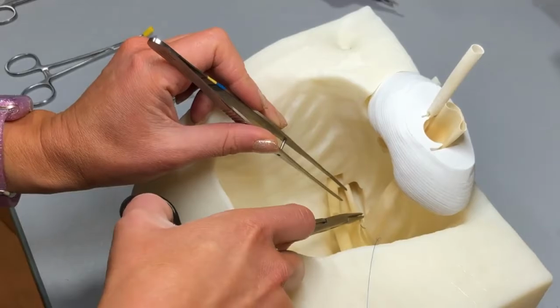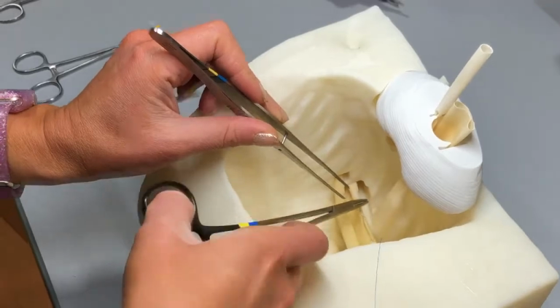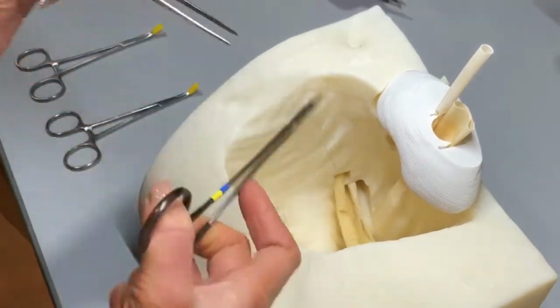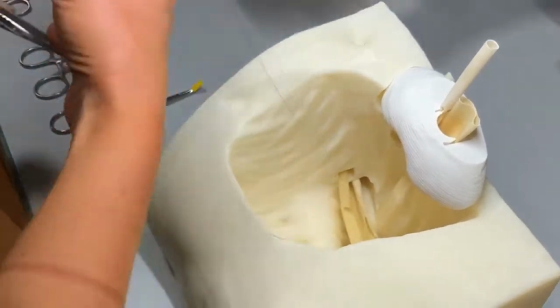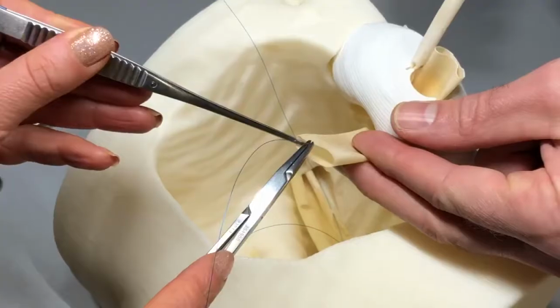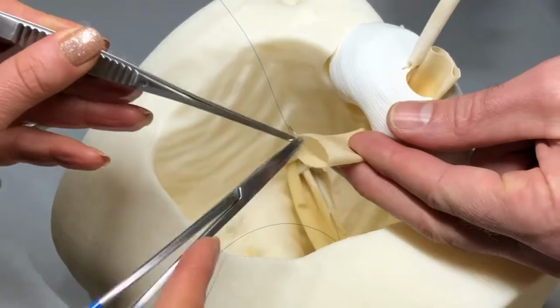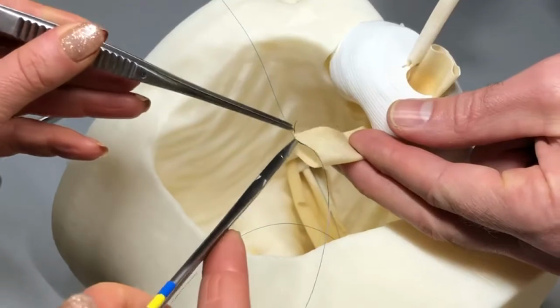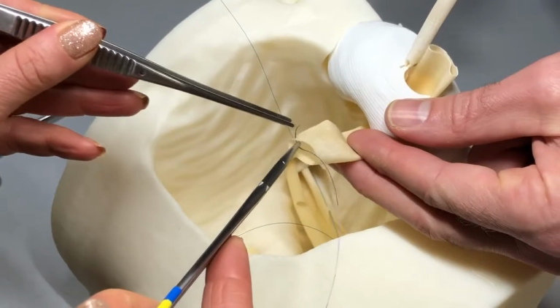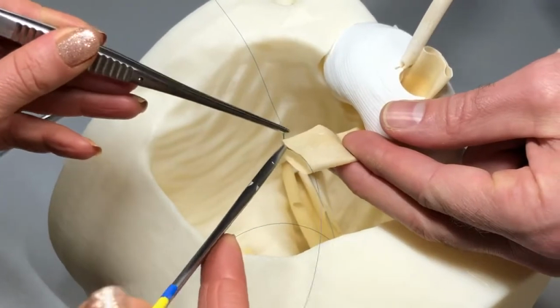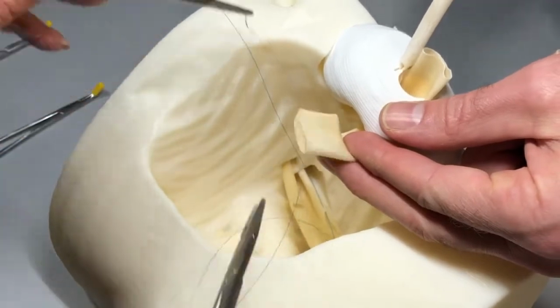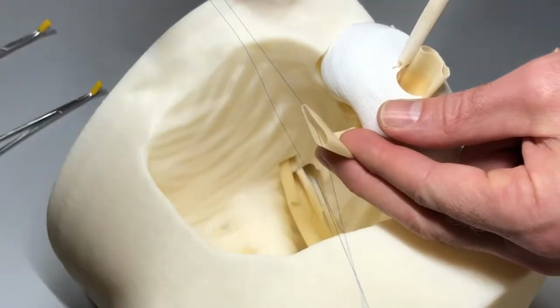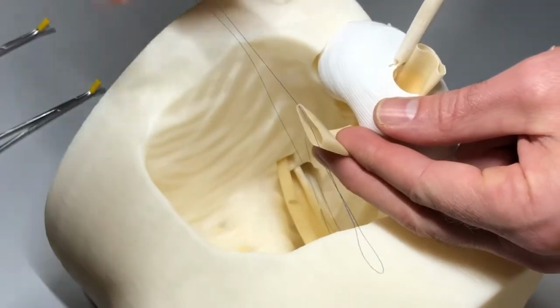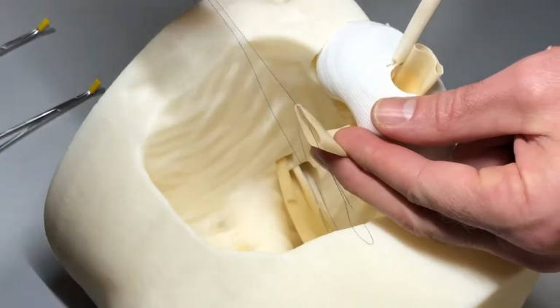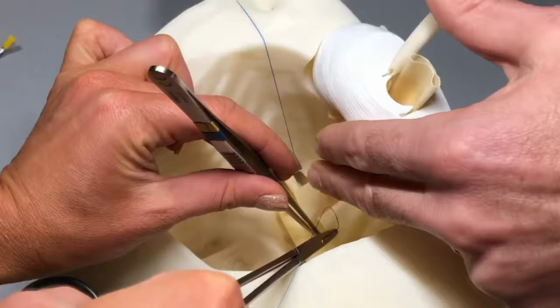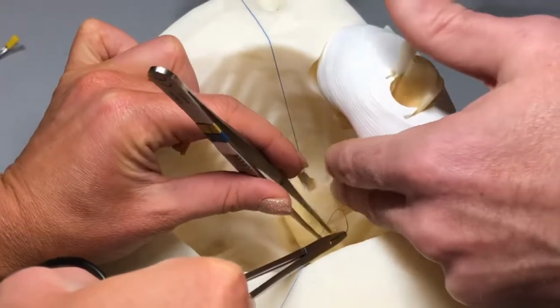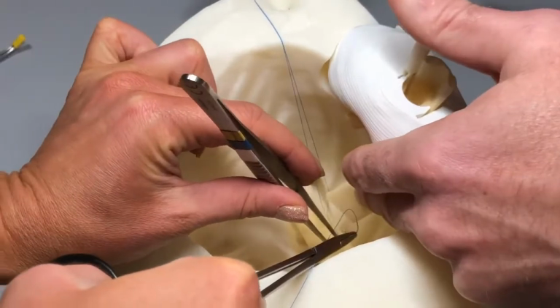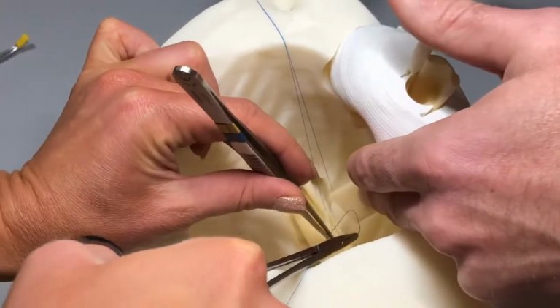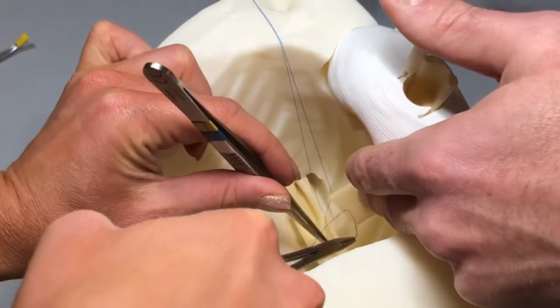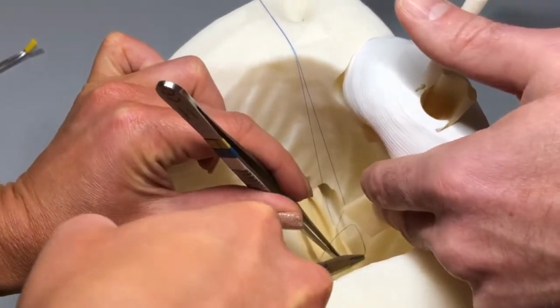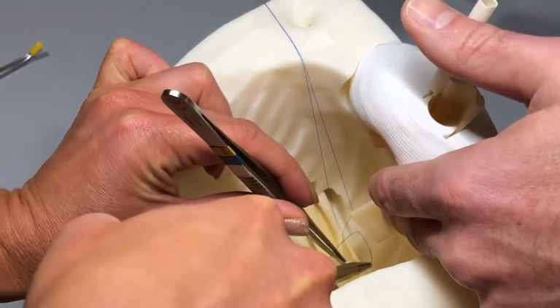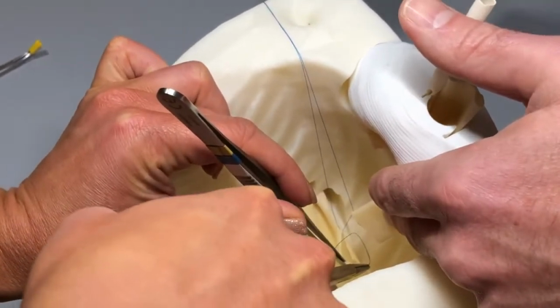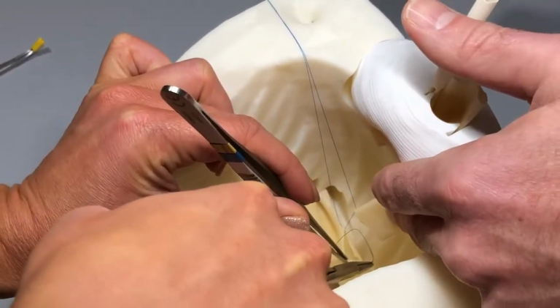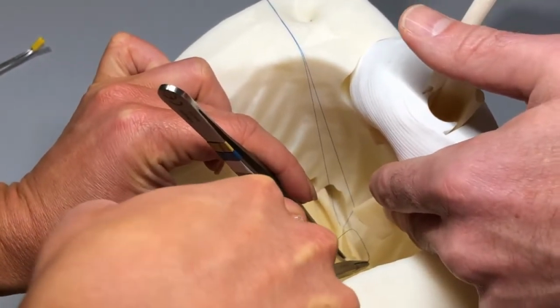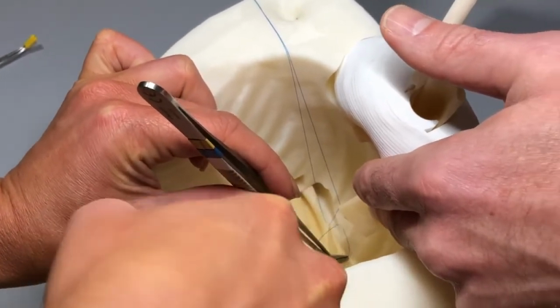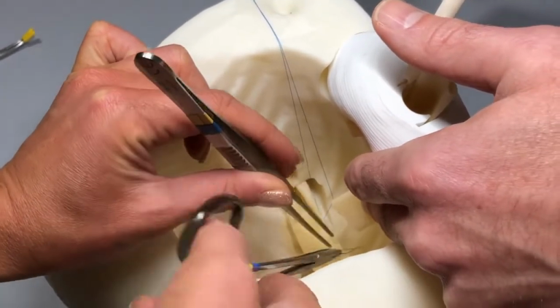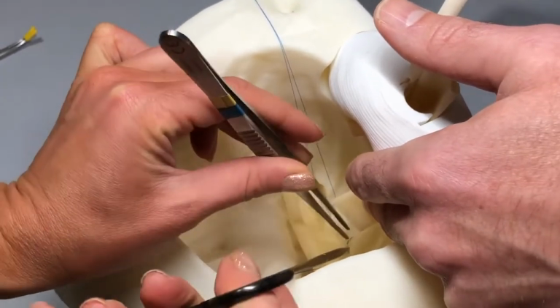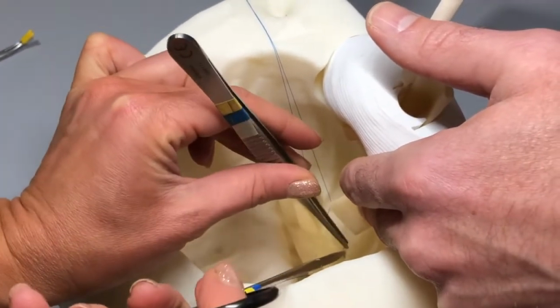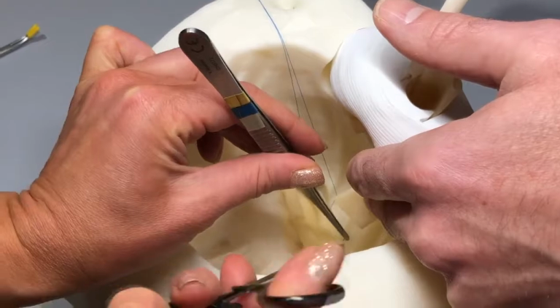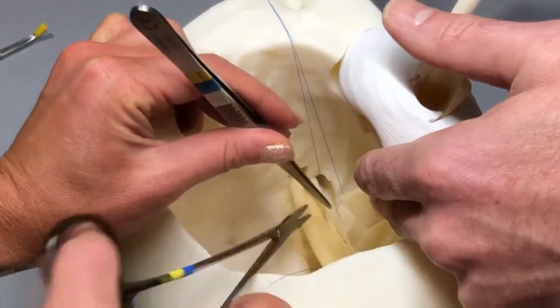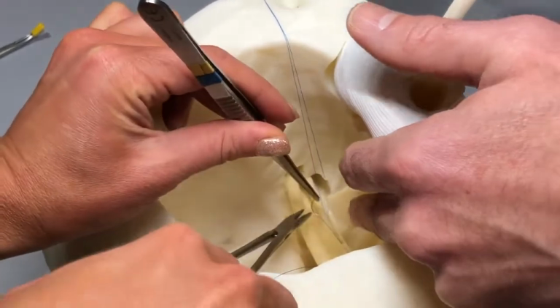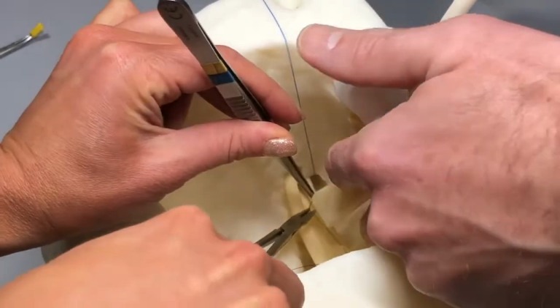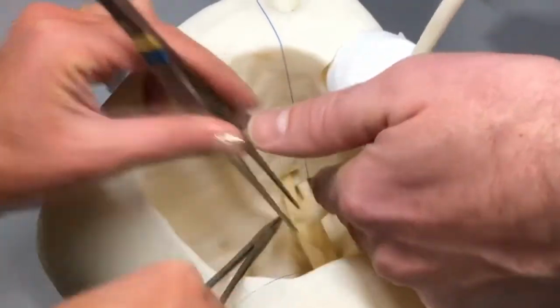The first step in the renal vein anastomosis is anchoring the superior and inferior aspects of the anastomosis with a stay suture. These can be placed forehand or backhand depending on the best angle for the surgeon.